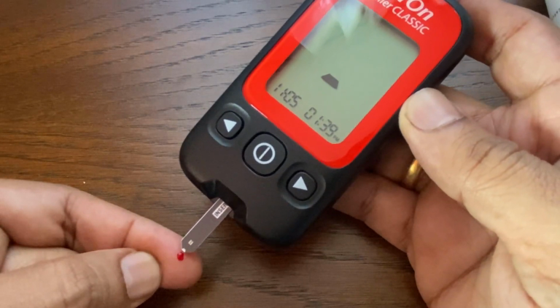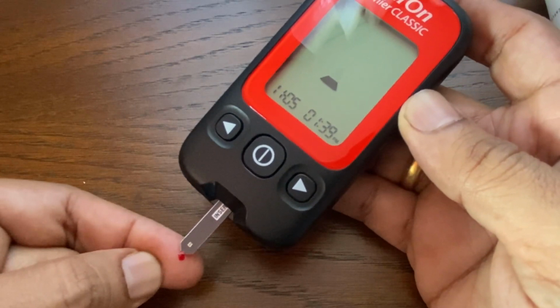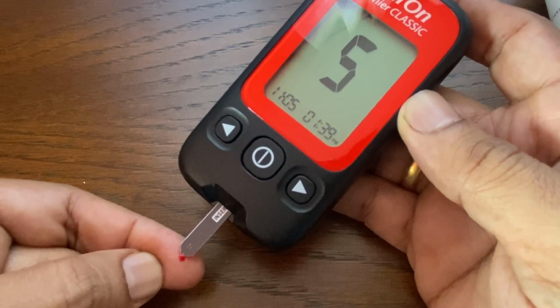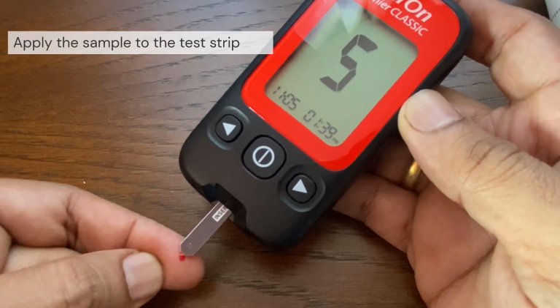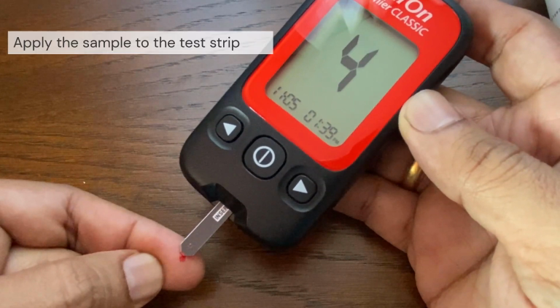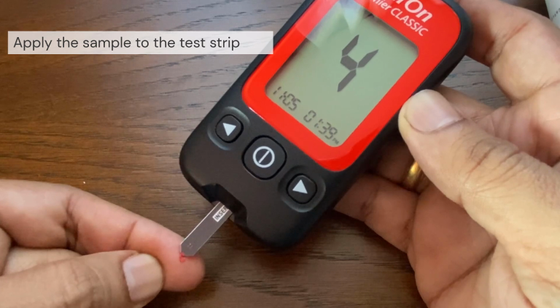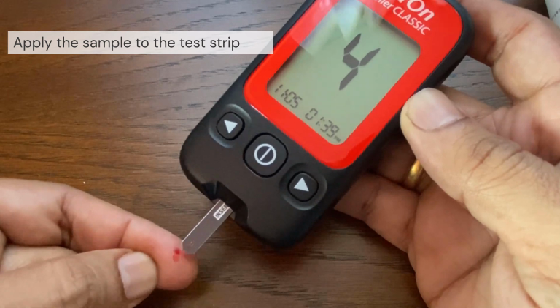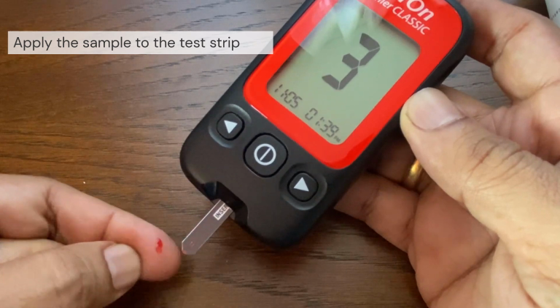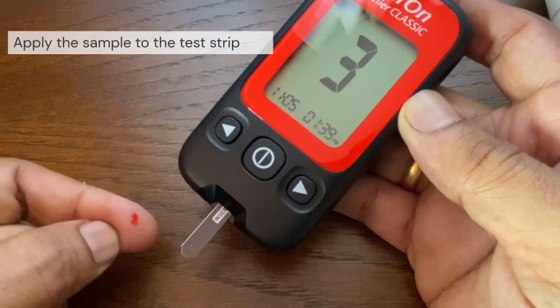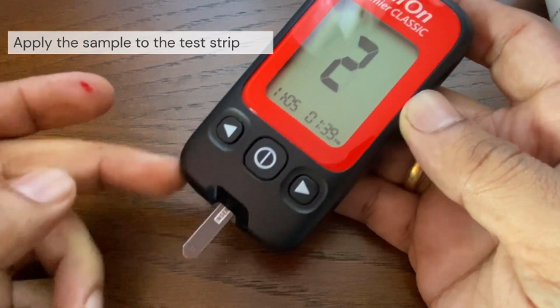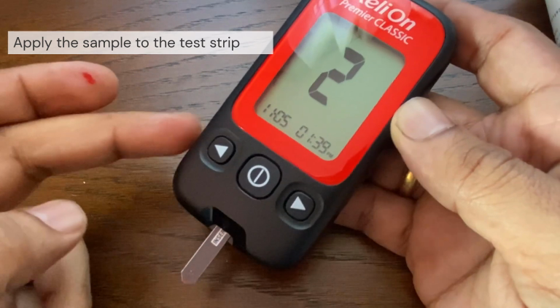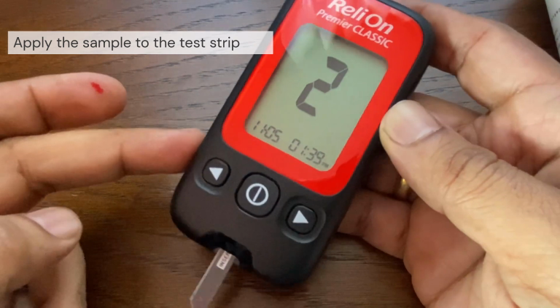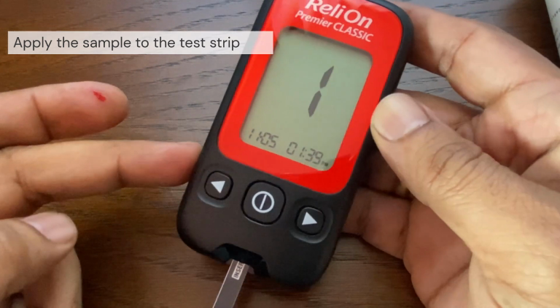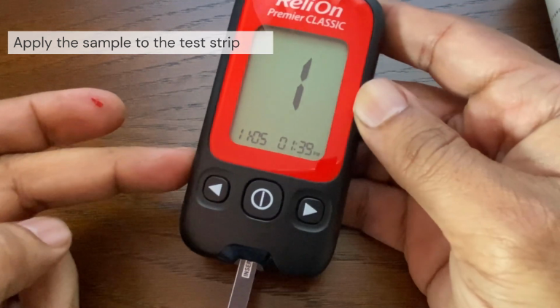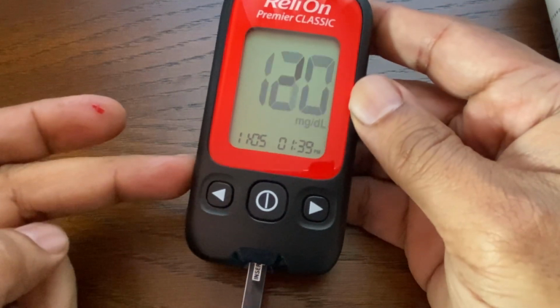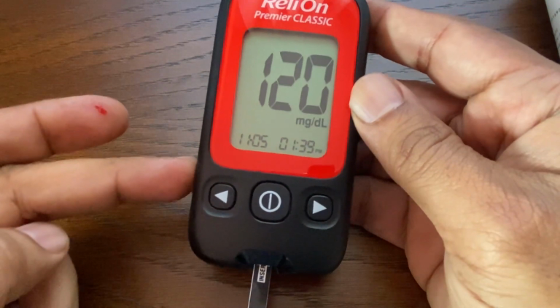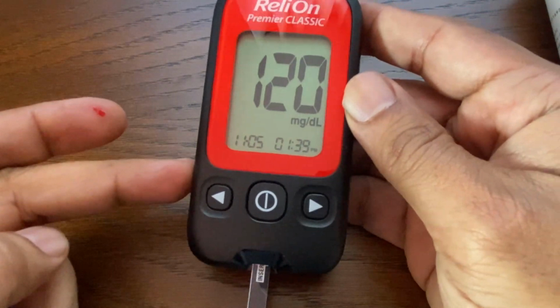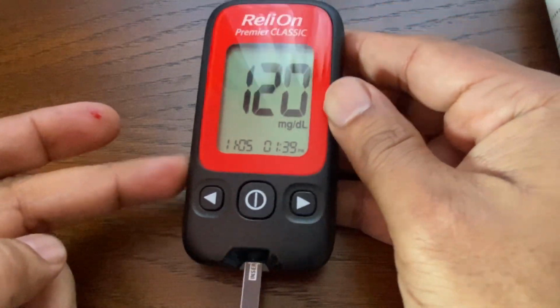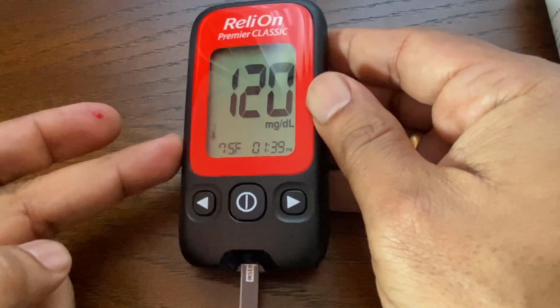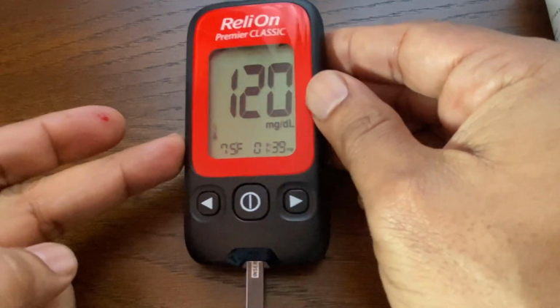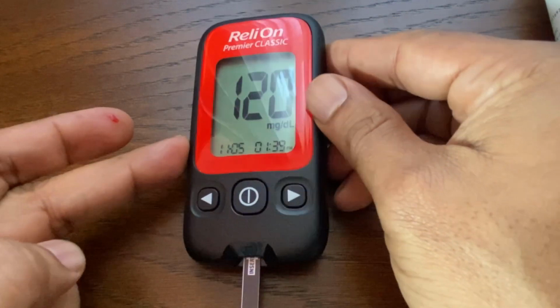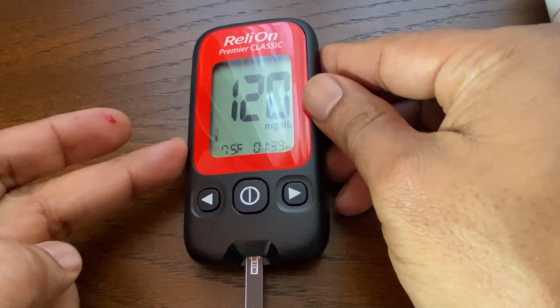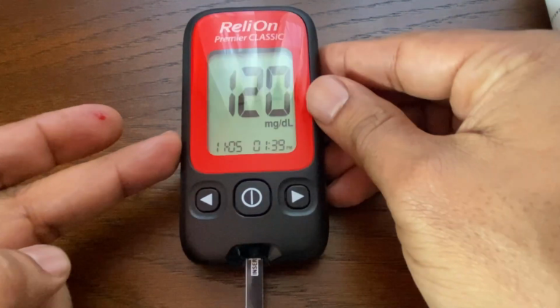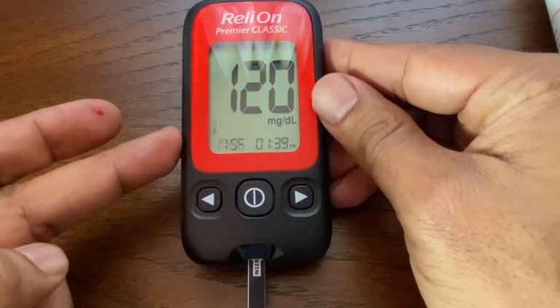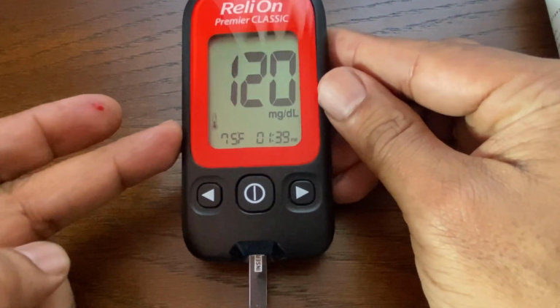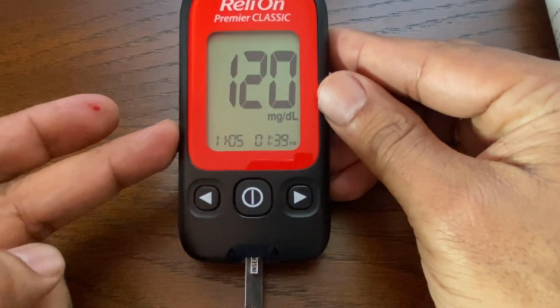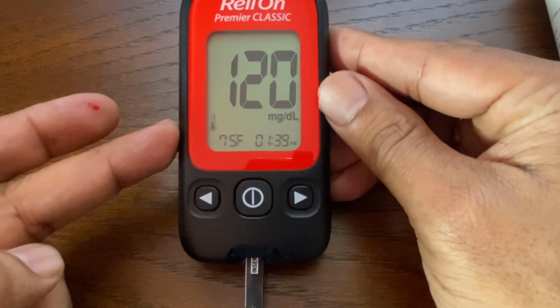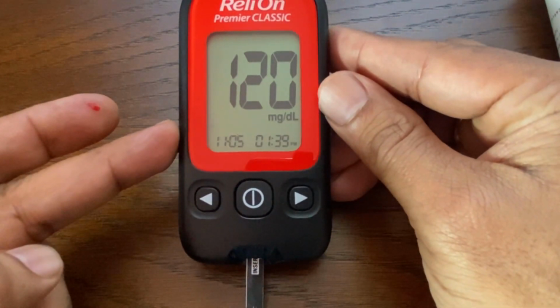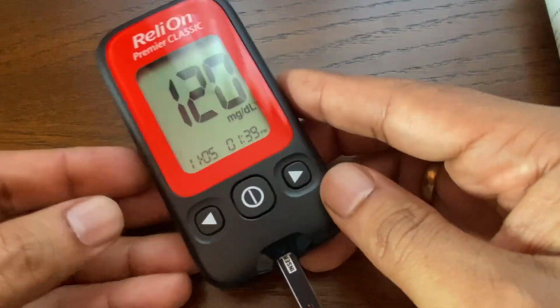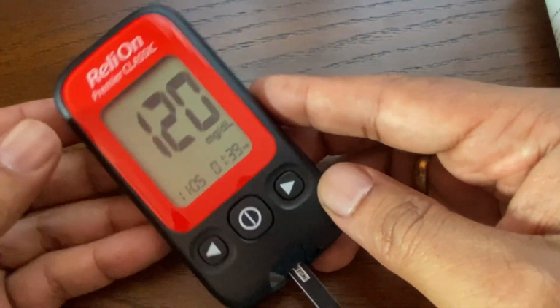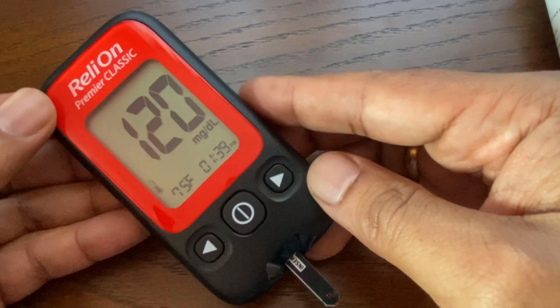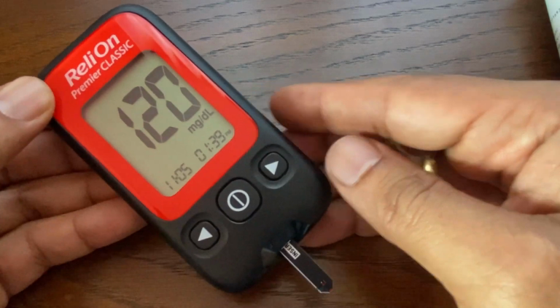Immediately touch the tip of the test strip to the drop of blood. The blood is drawn into the test strip through the tip. After five seconds, the test result is displayed on the screen. Your test is now complete.